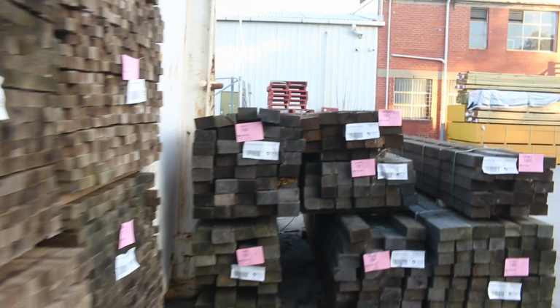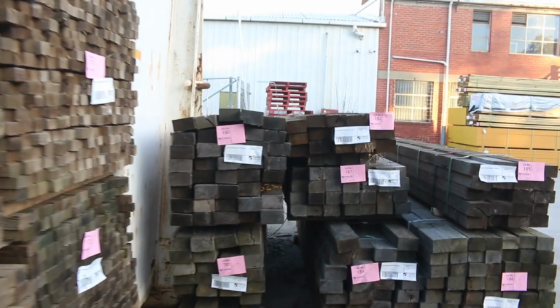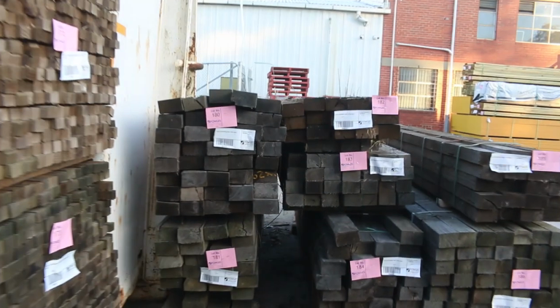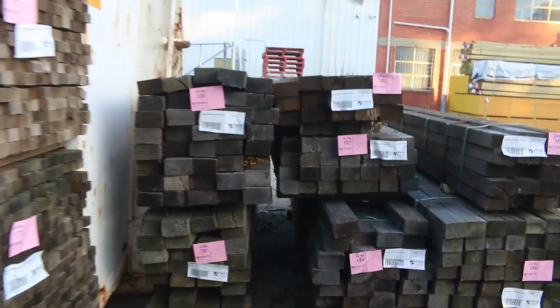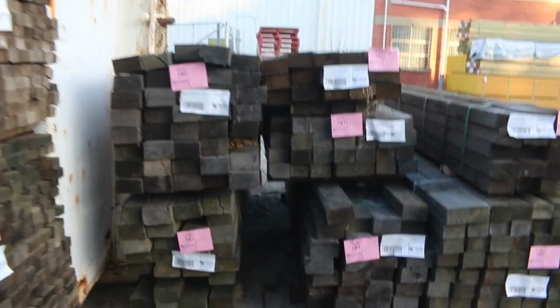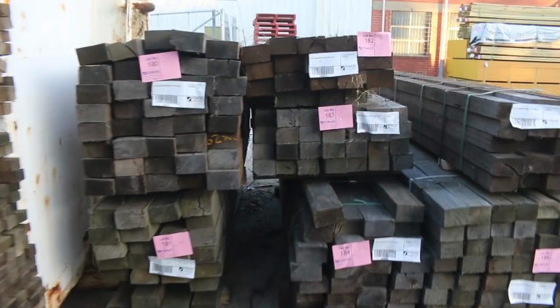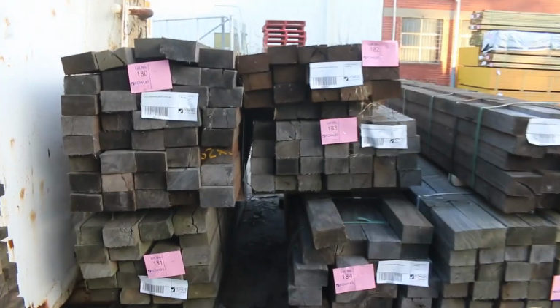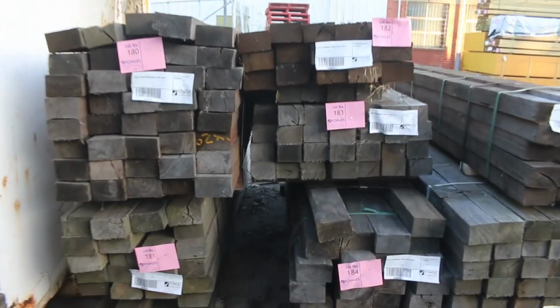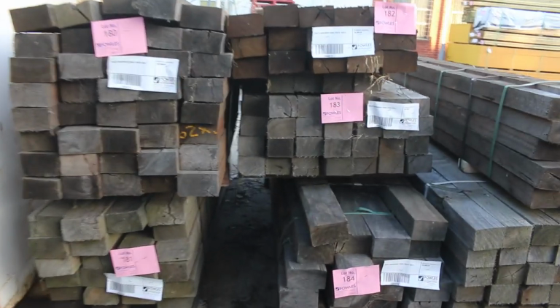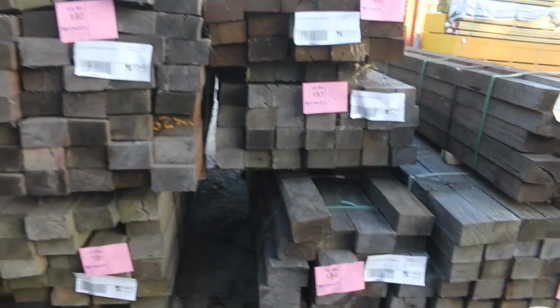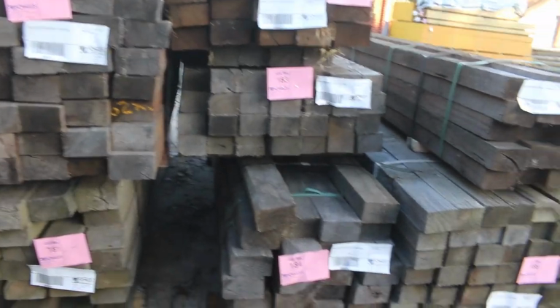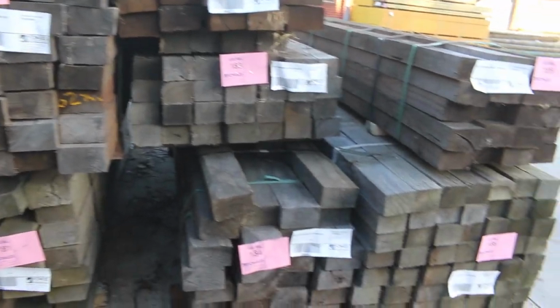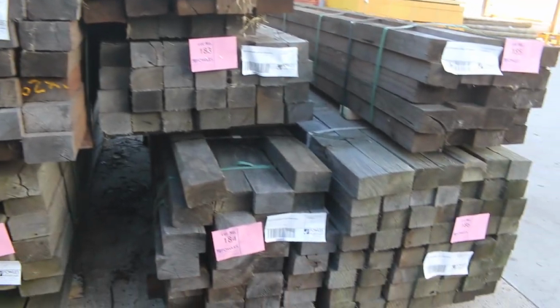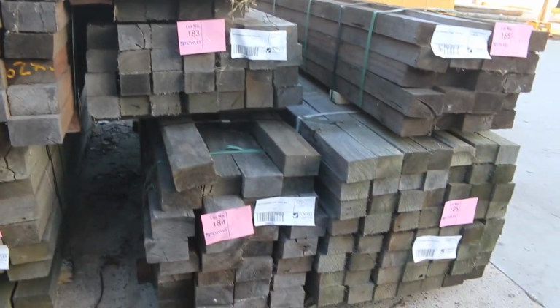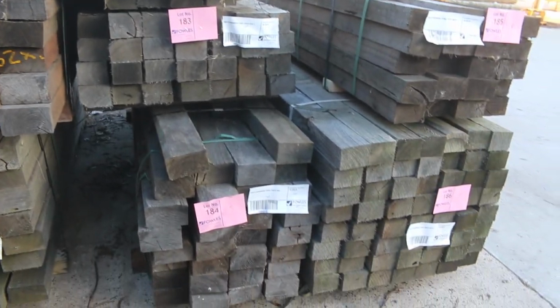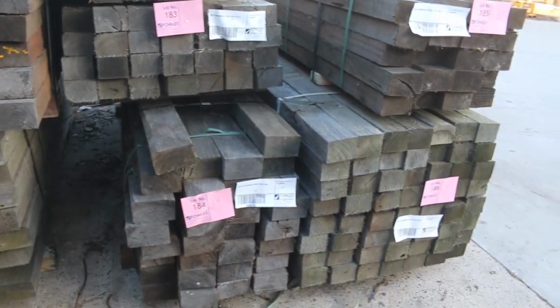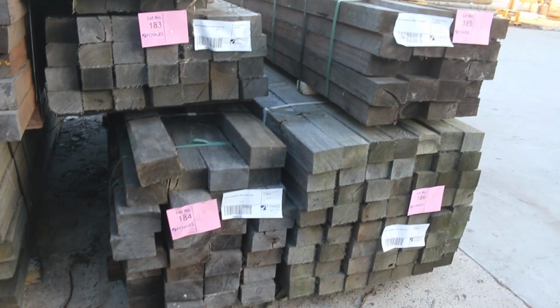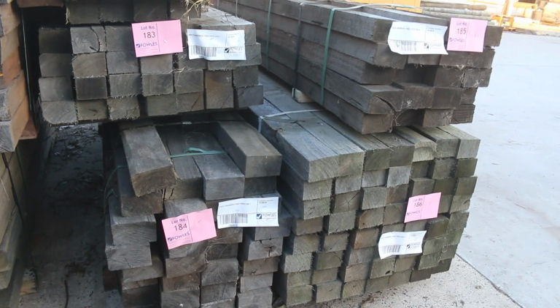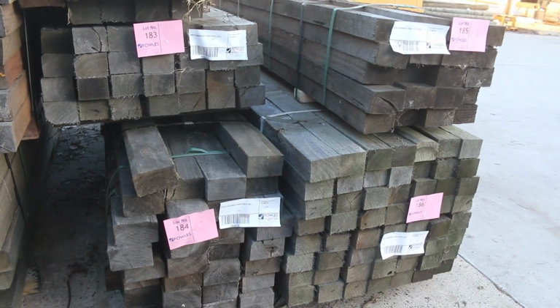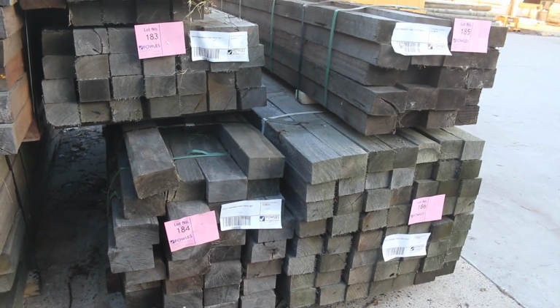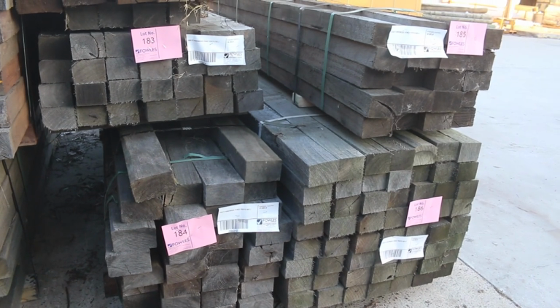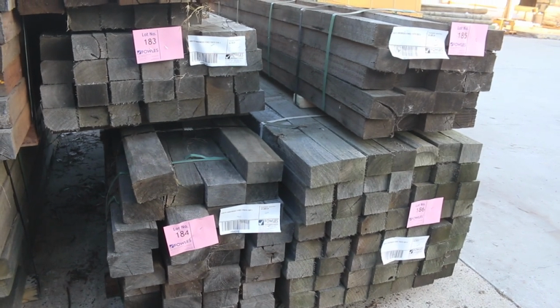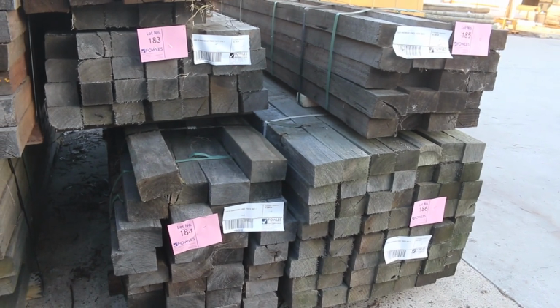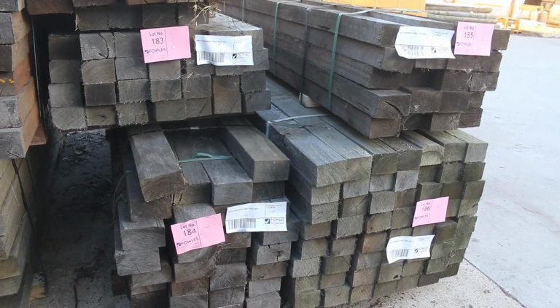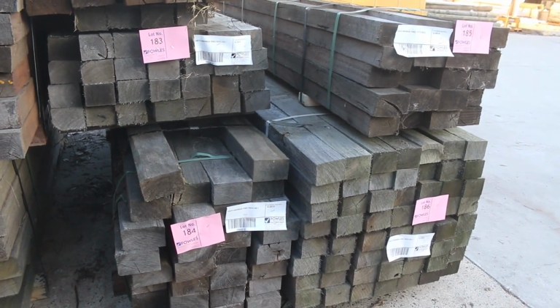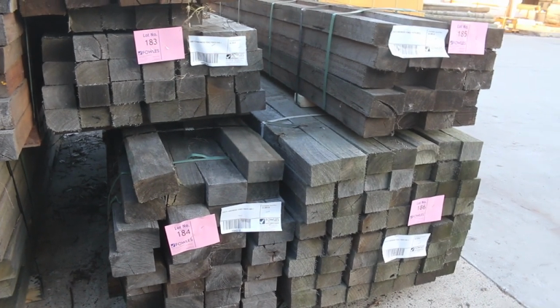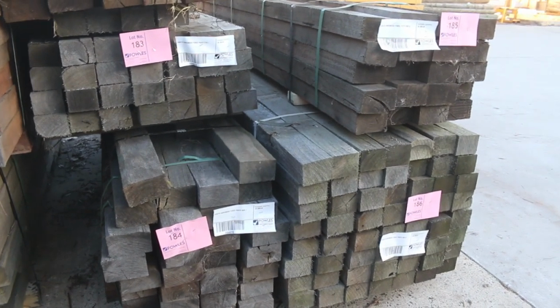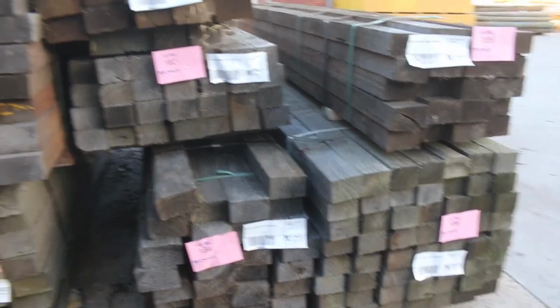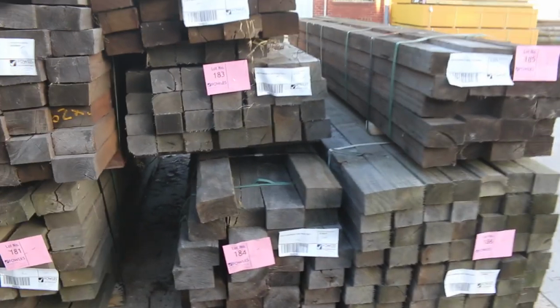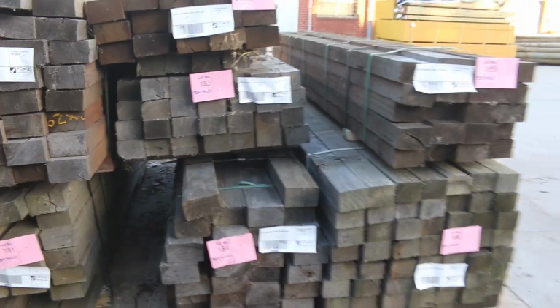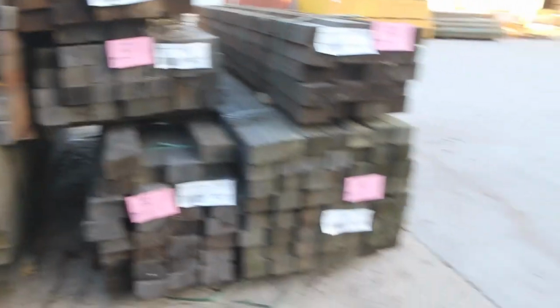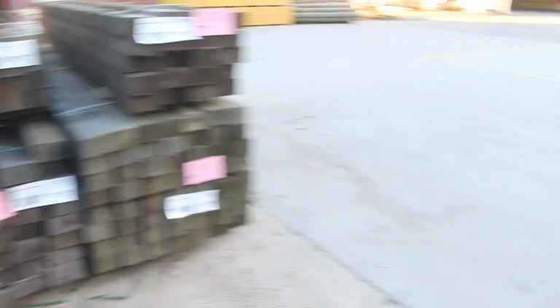A bit of the weather stock there. Again unreserved hardwood posts — there's some 125x75s and 100x75s there. Good unreserved stock, so come and grab a bargain on those ones.